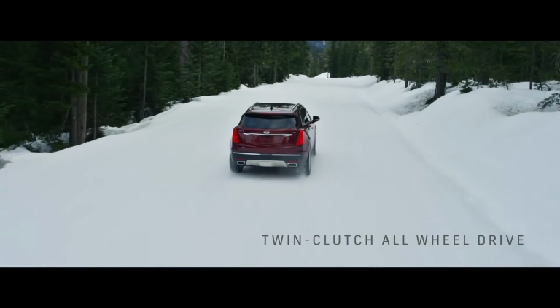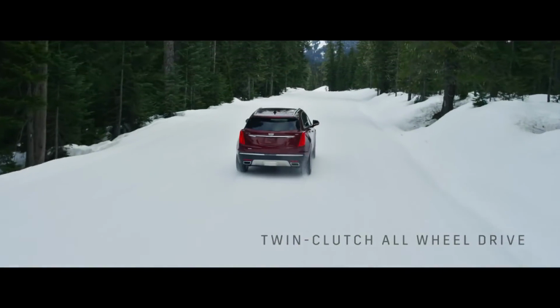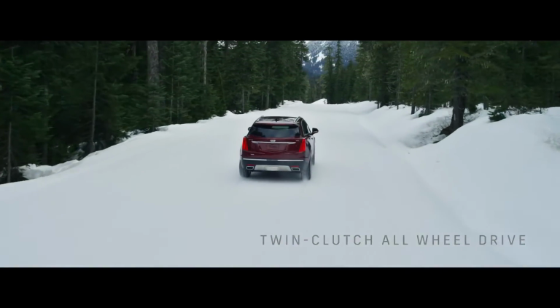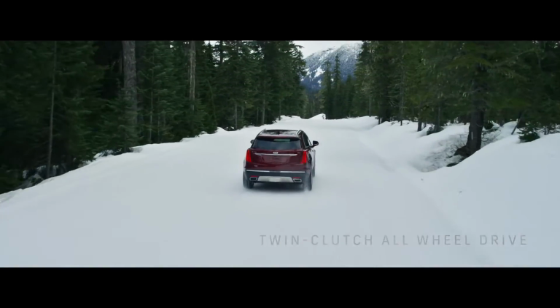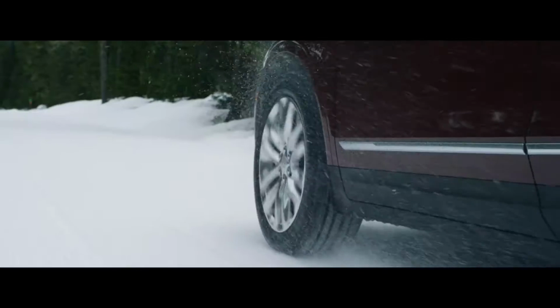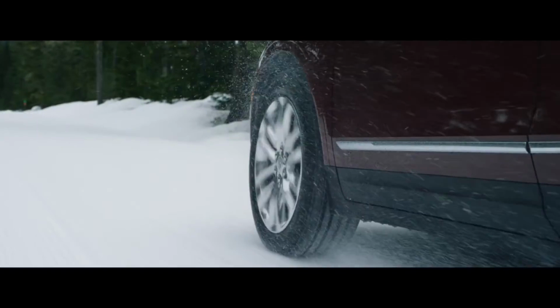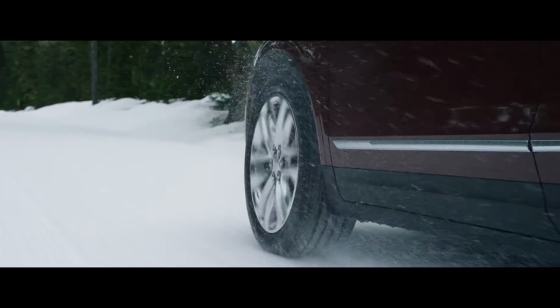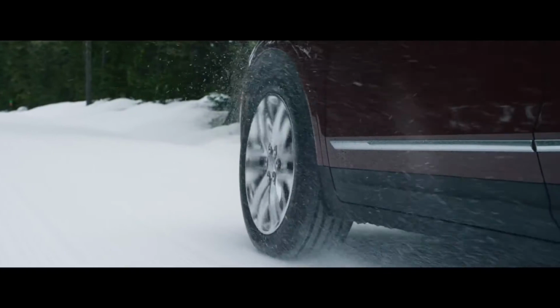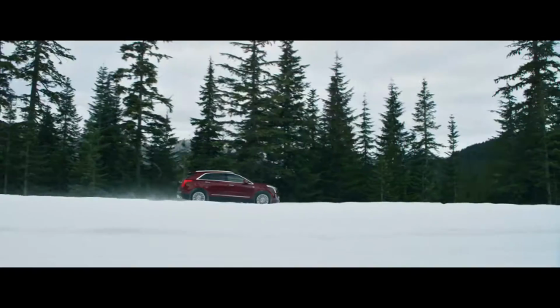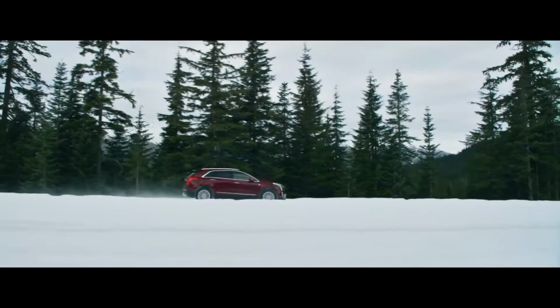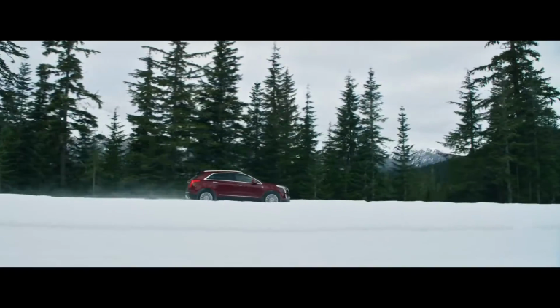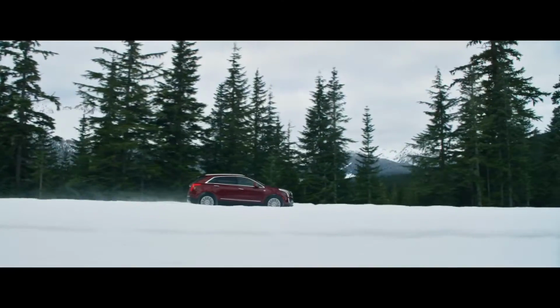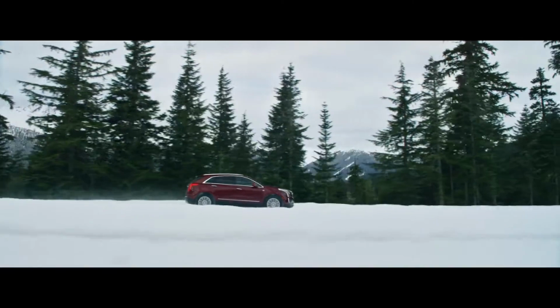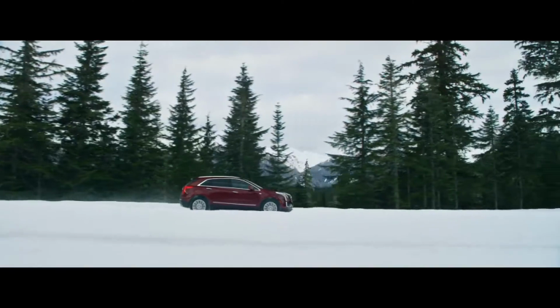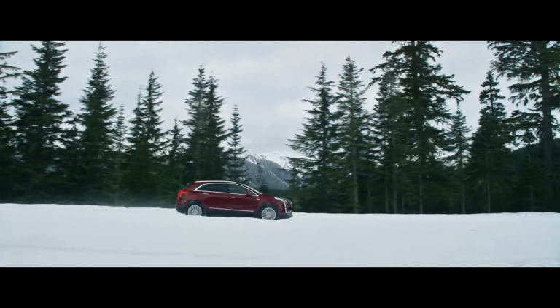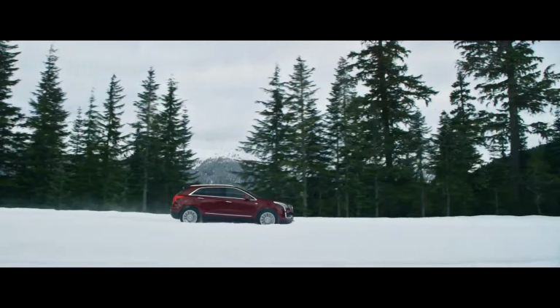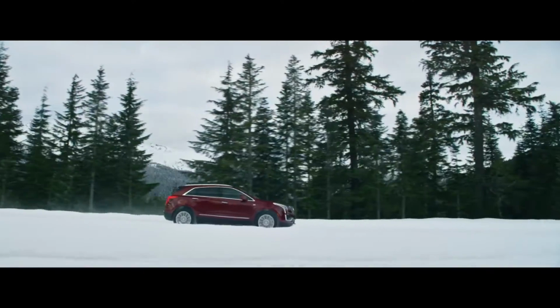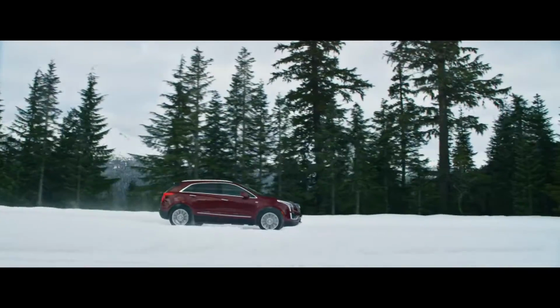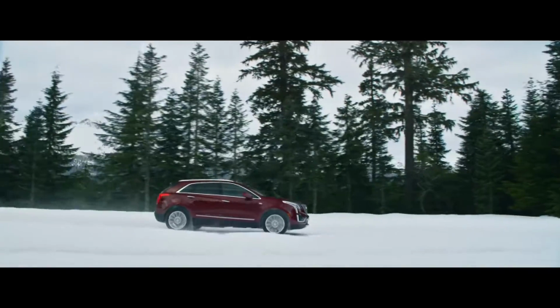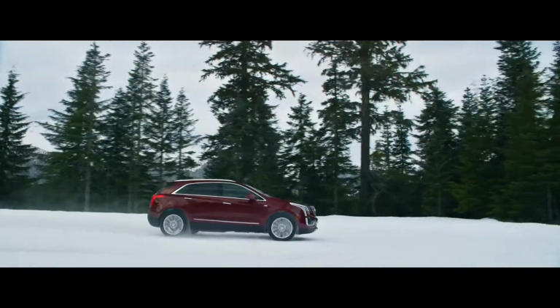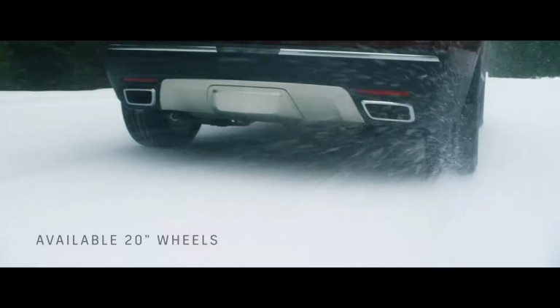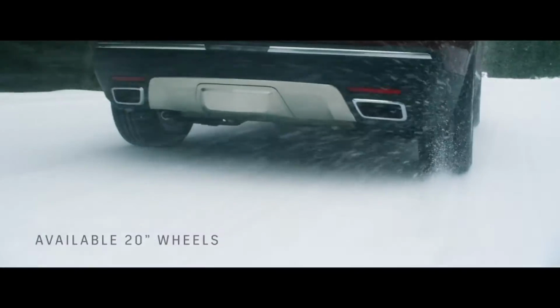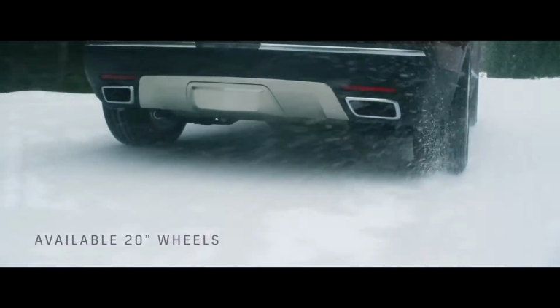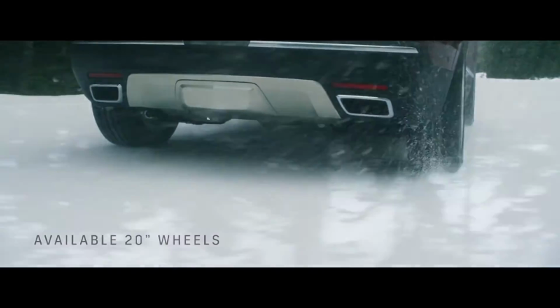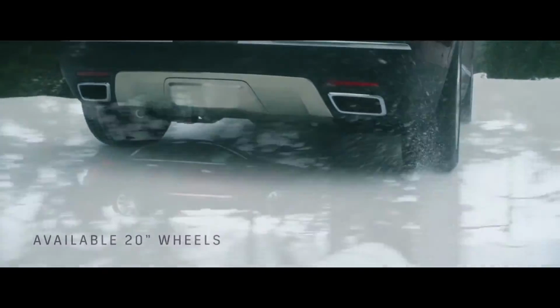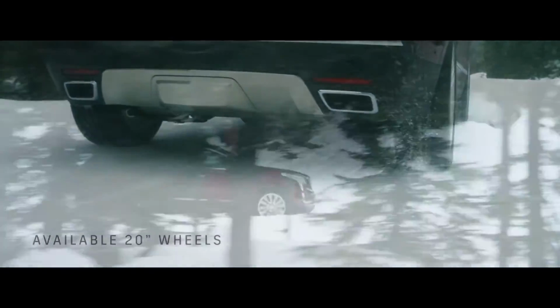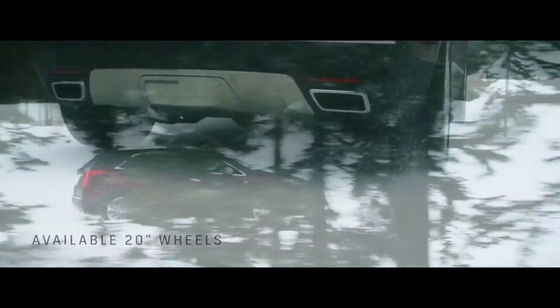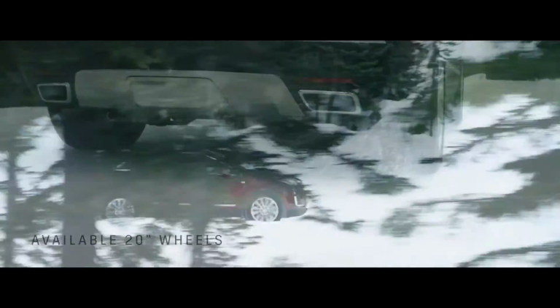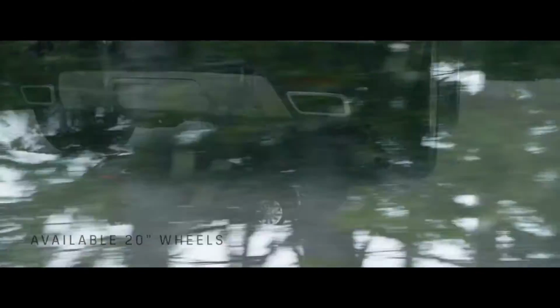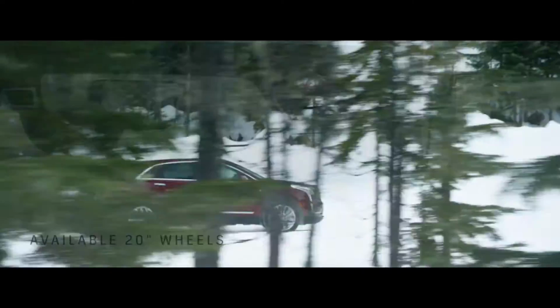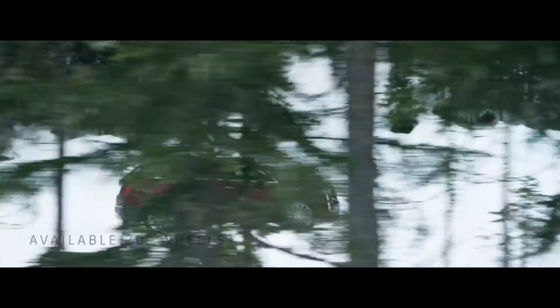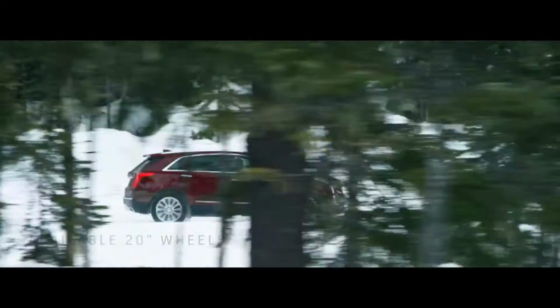Cadillac's optional twin-clutch all-wheel drive can shift 100% of the engine's power to the wheels with traction in a fraction of a second.